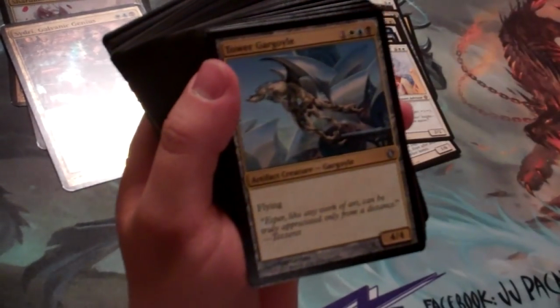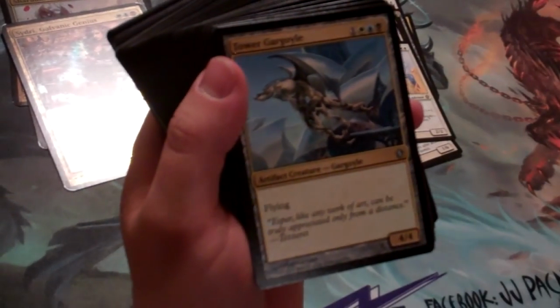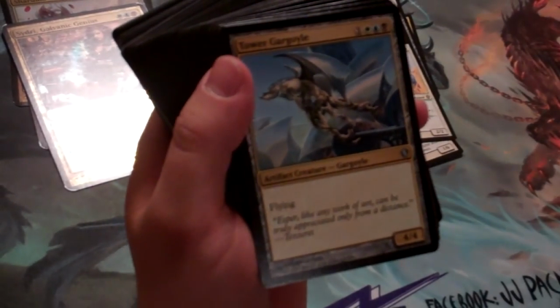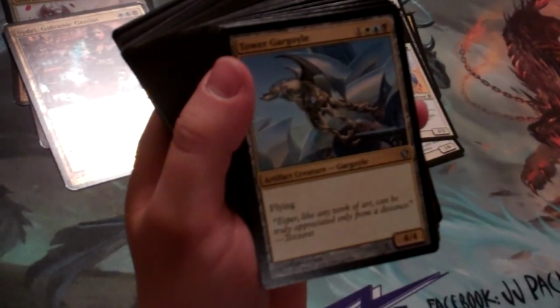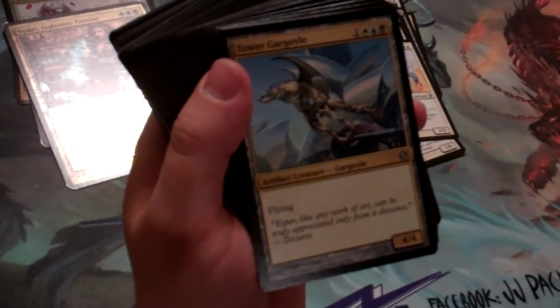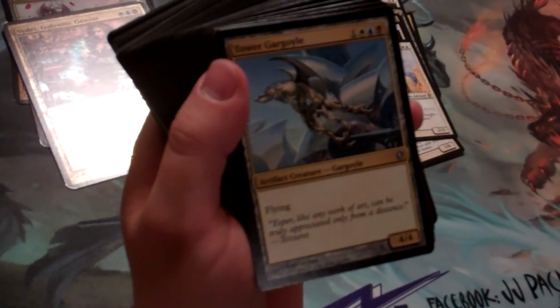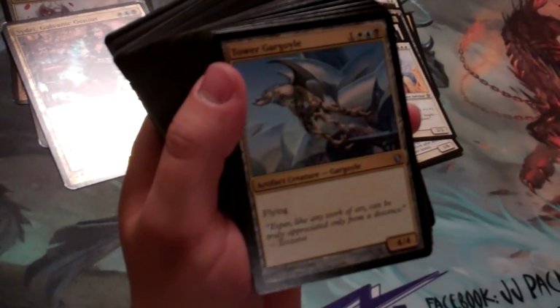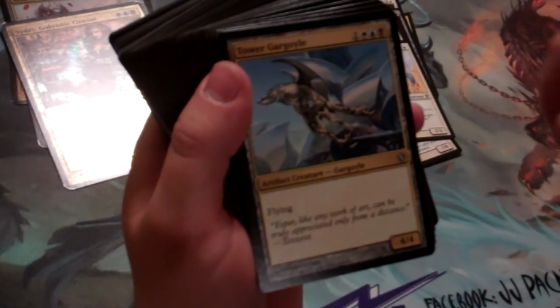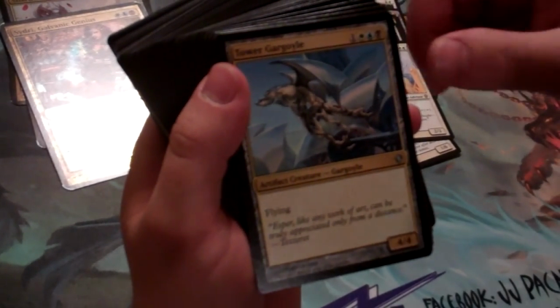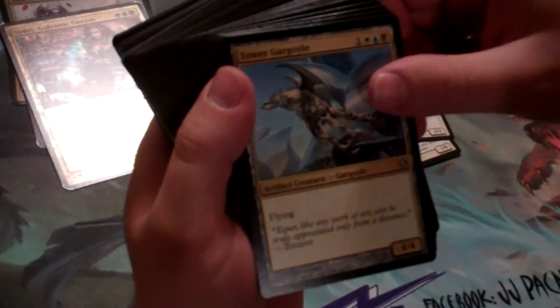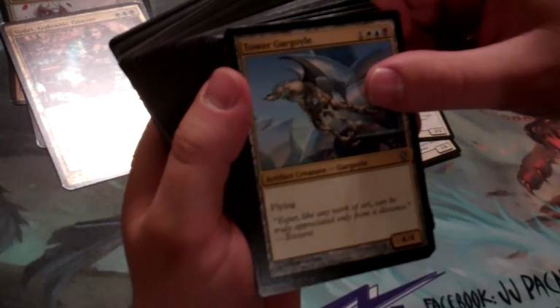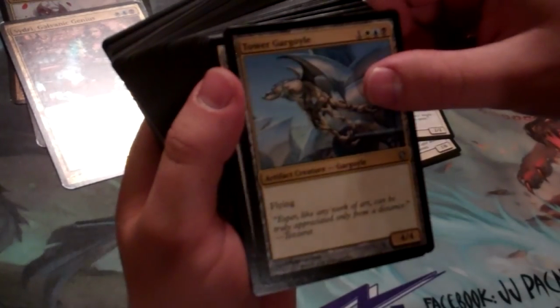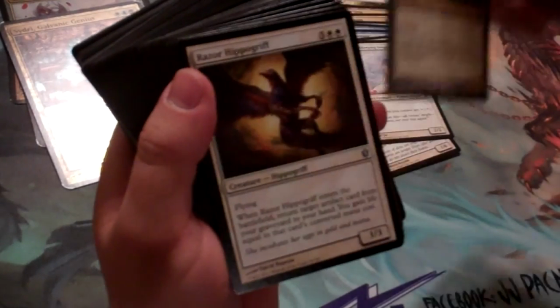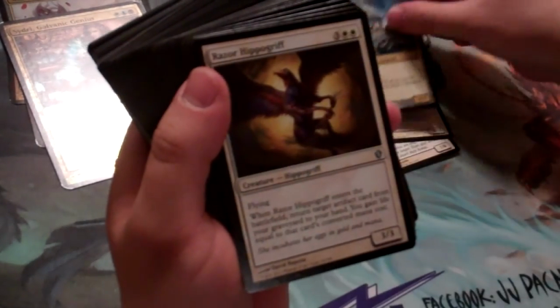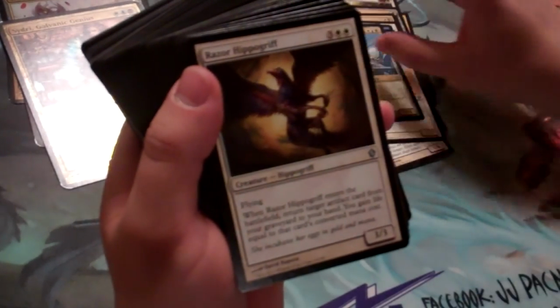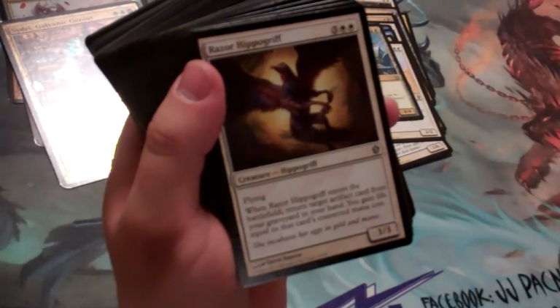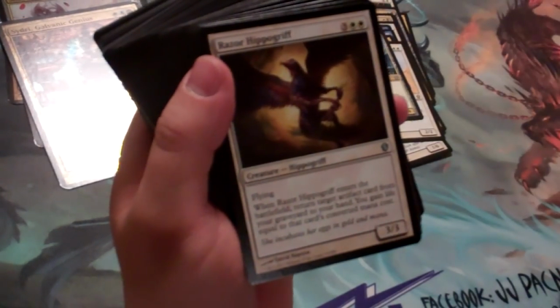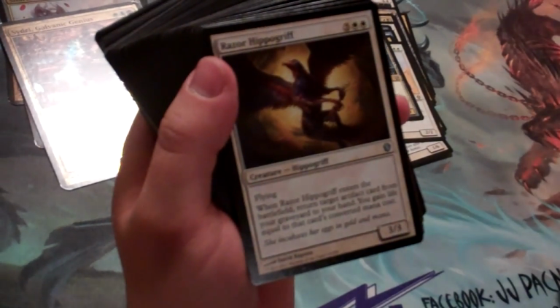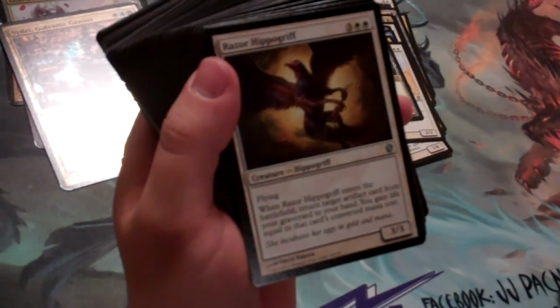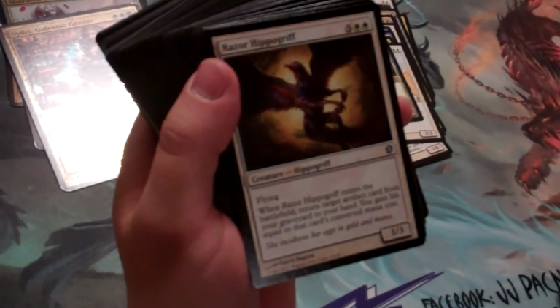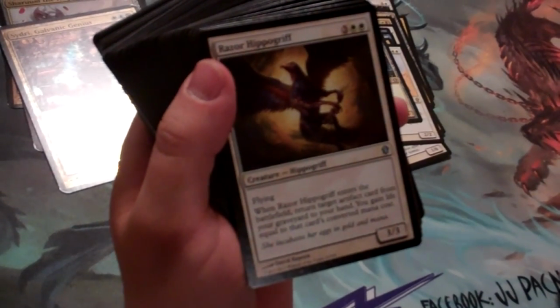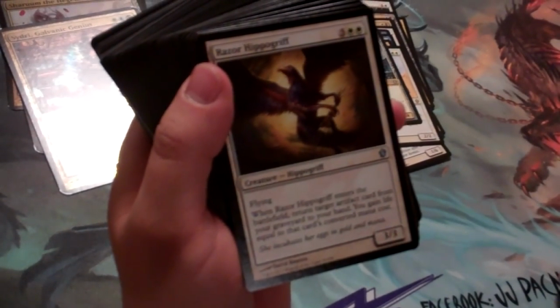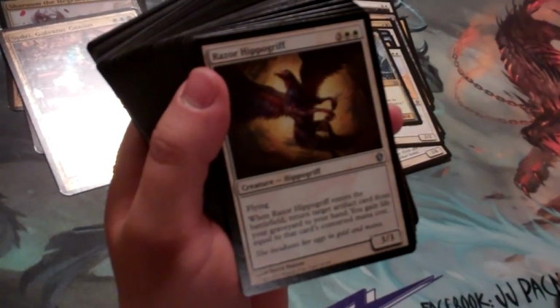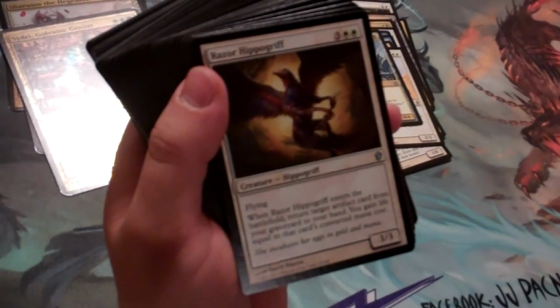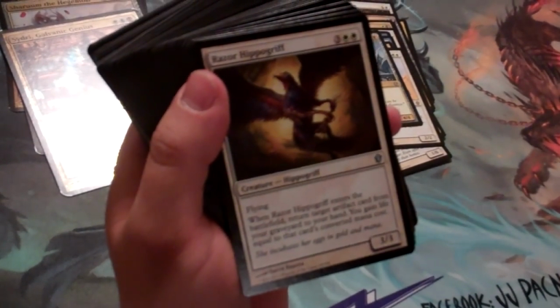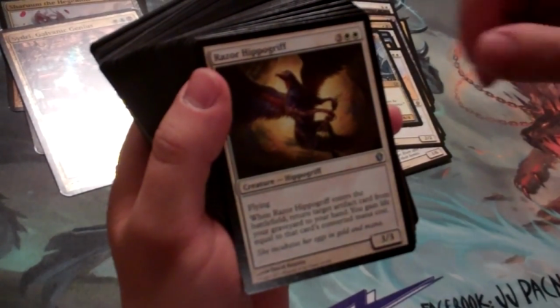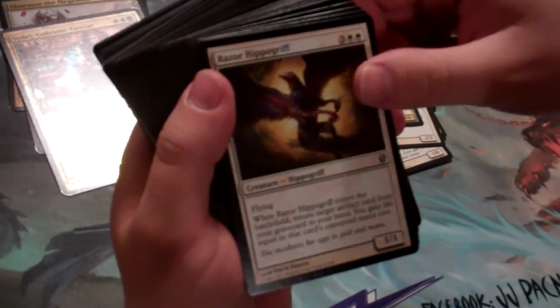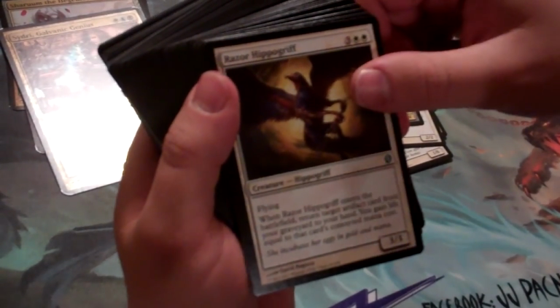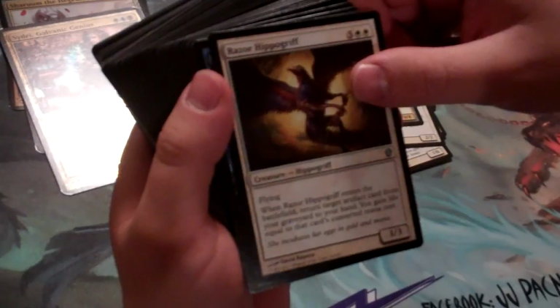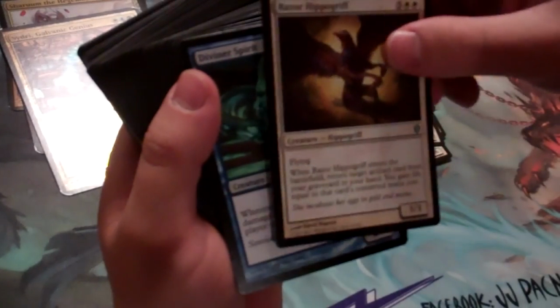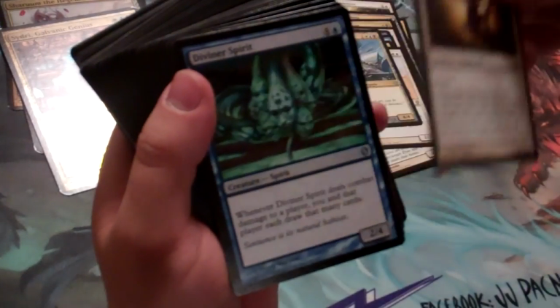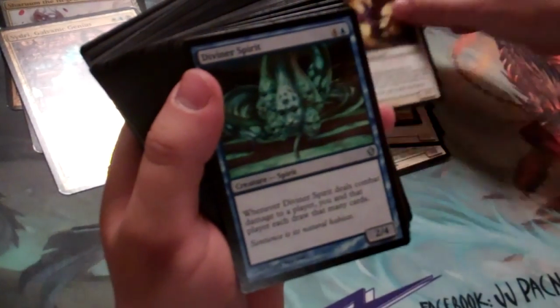Here we have some of that artifact theme peeking through with a 4/4 flyer for 4. Razor Hippogriff is going to get us an artifact from the graveyard back to our hand and gain some life while we're at it.